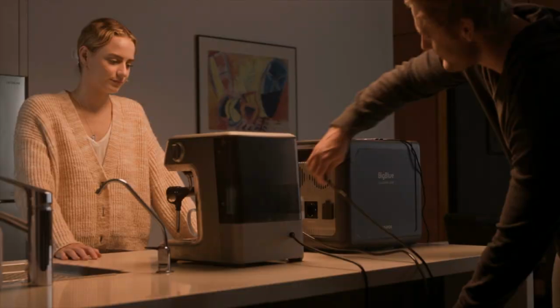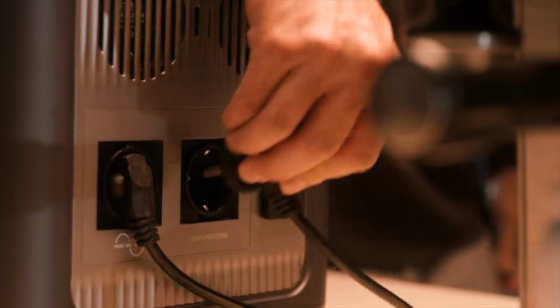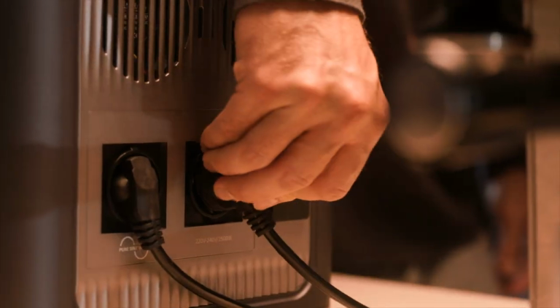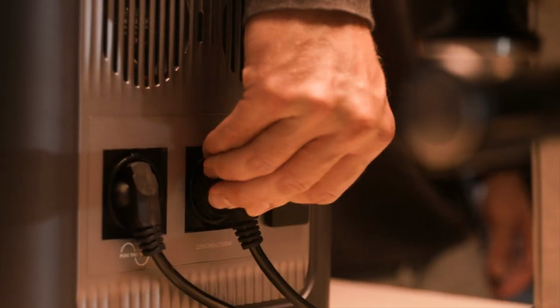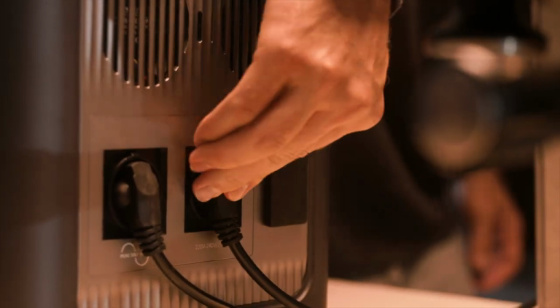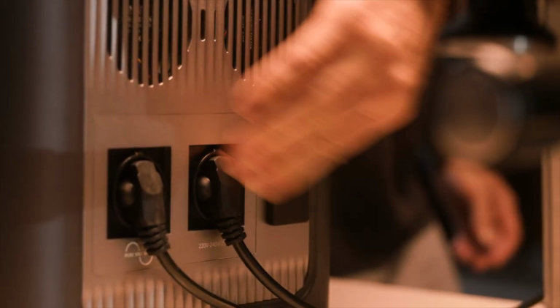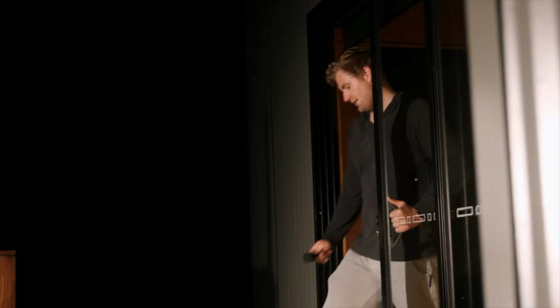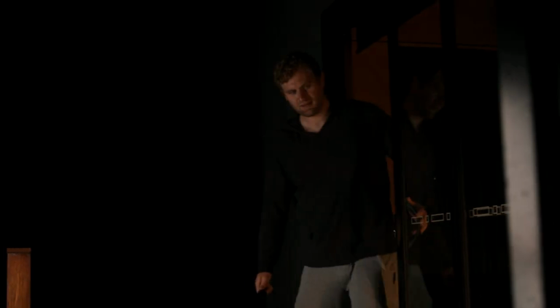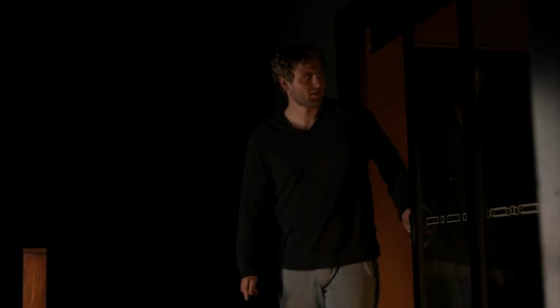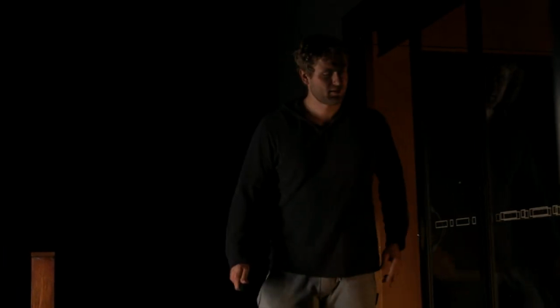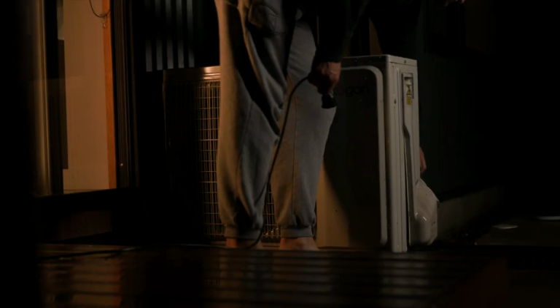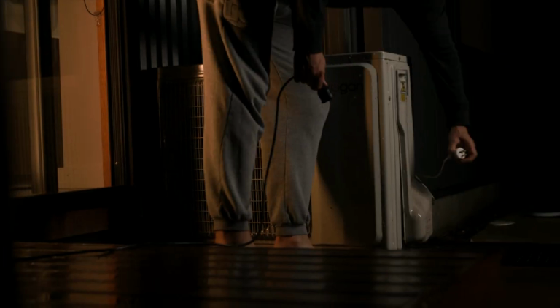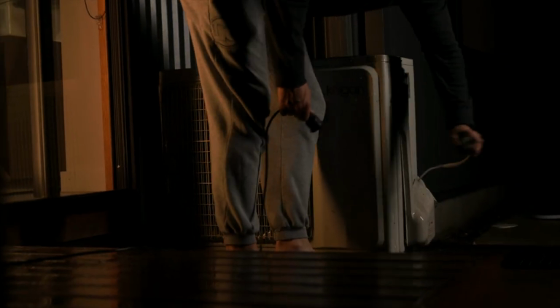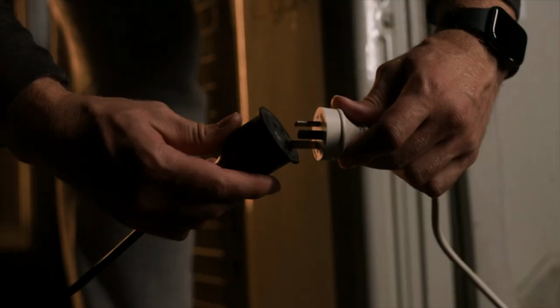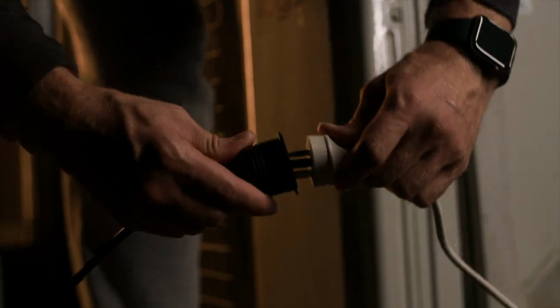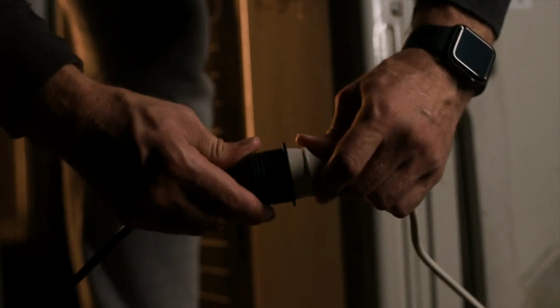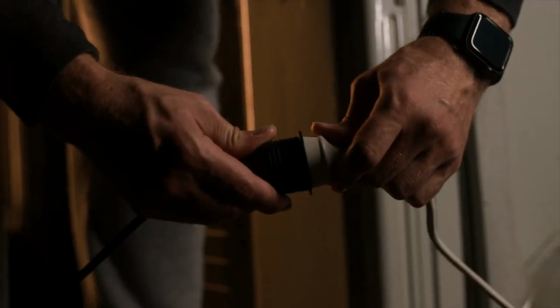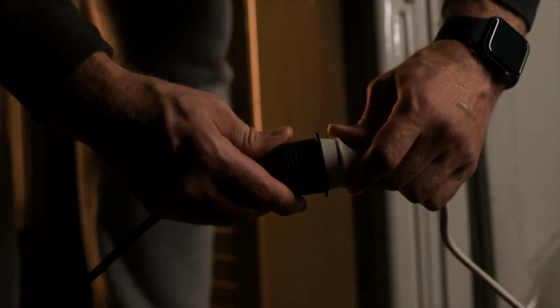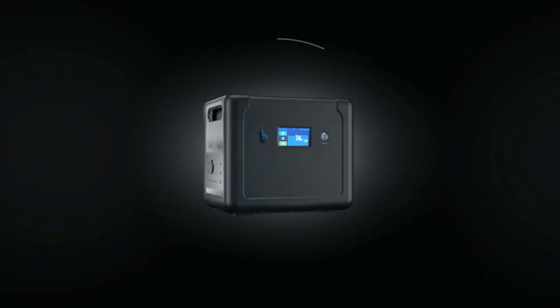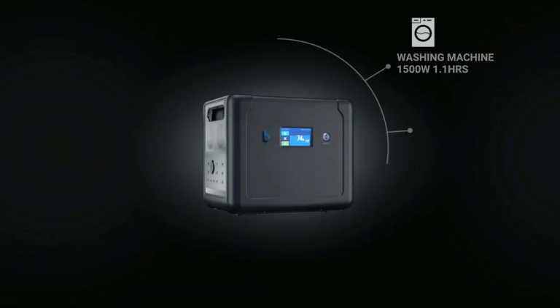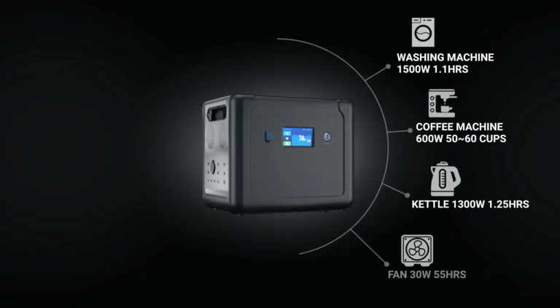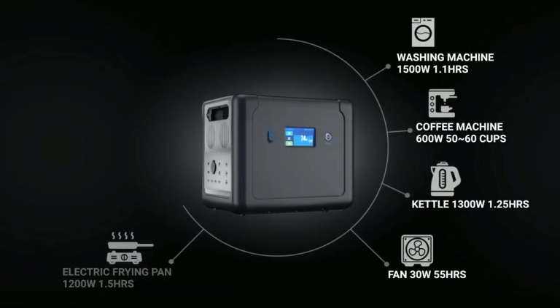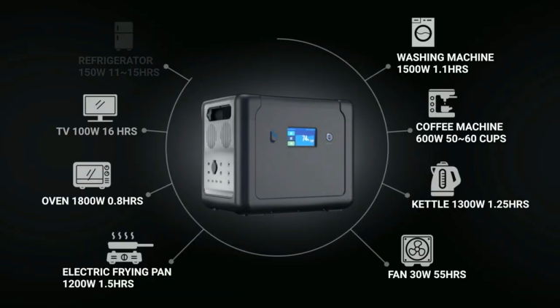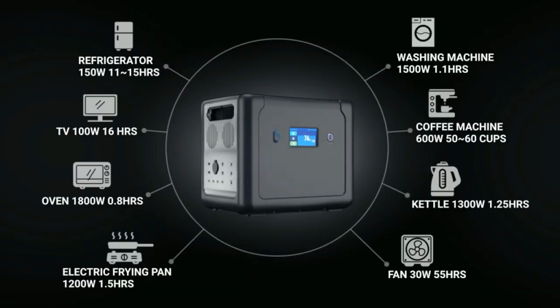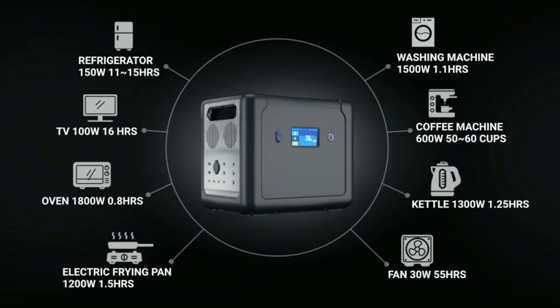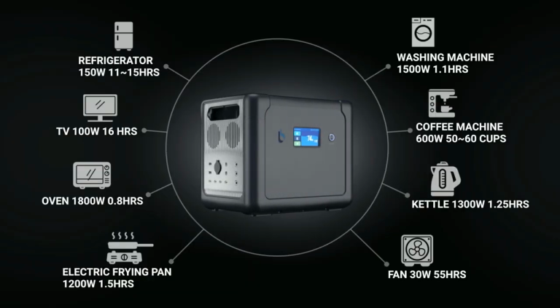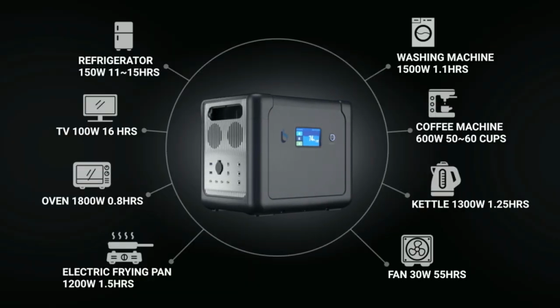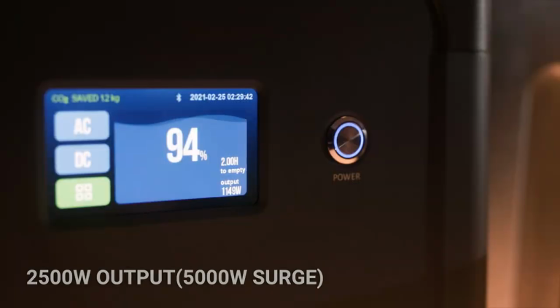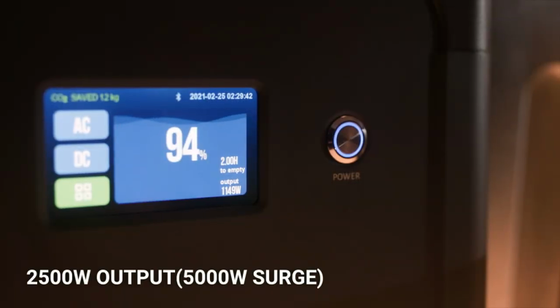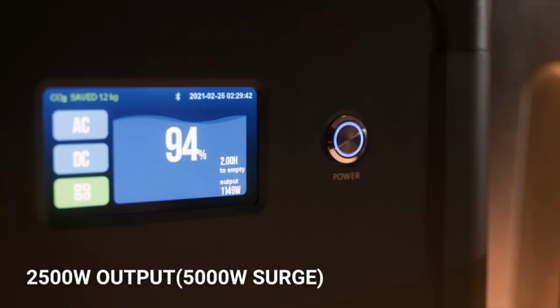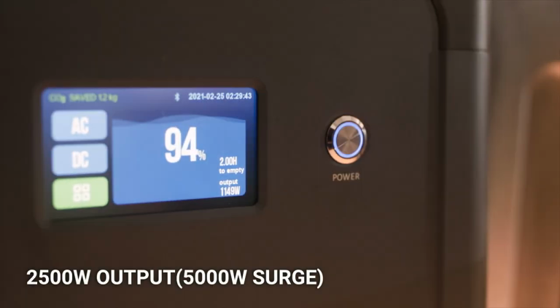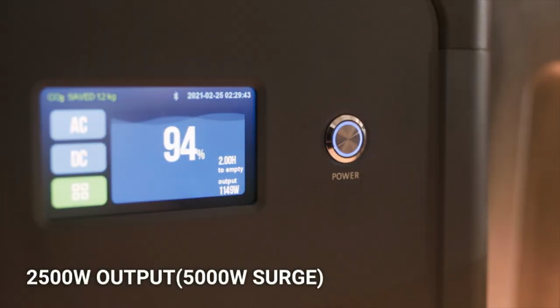With a 5000-watt max output, Cellpower 2500 handles high-powered devices with ease. The on-screen display tells you exactly how much power you have left while you charge or run your devices.